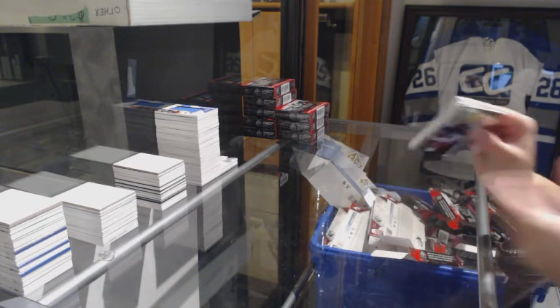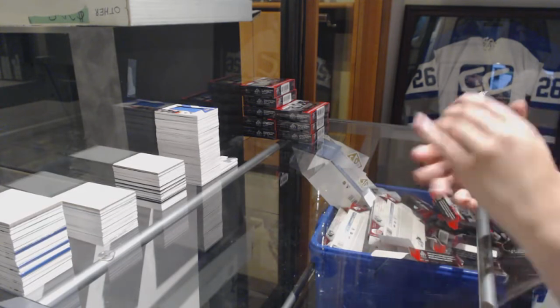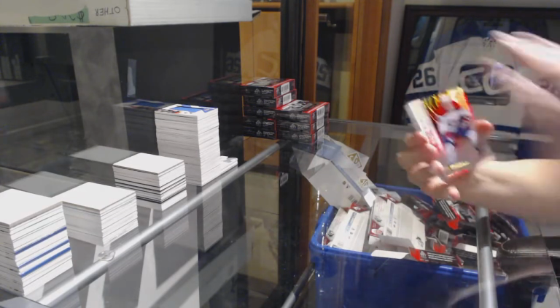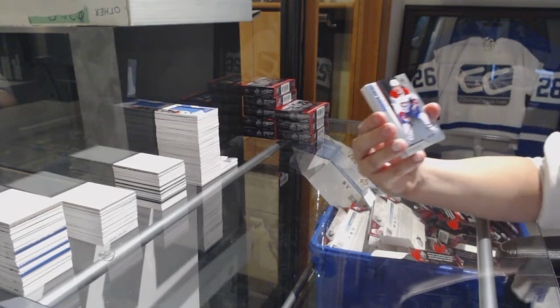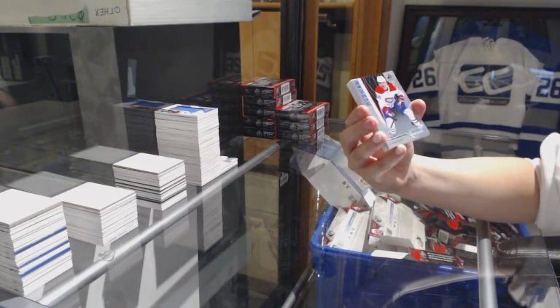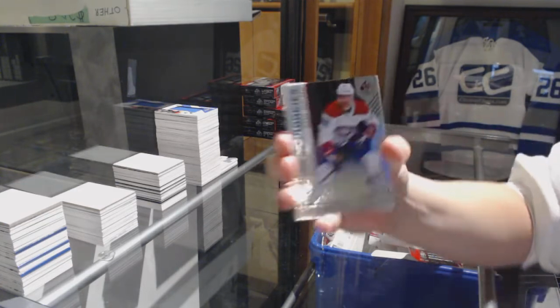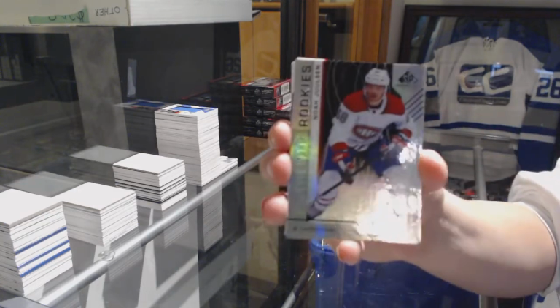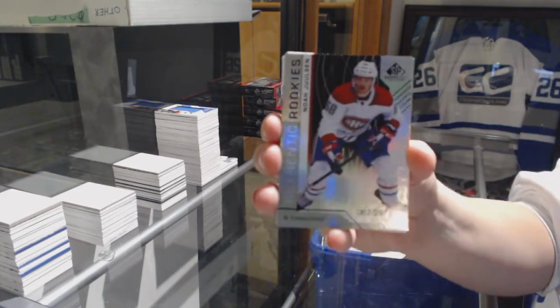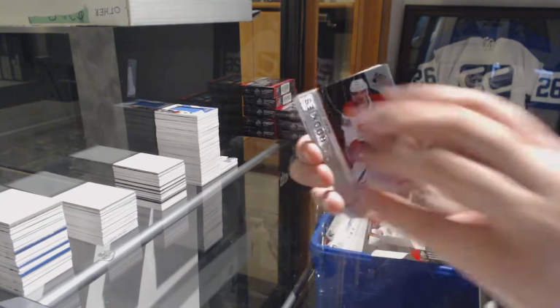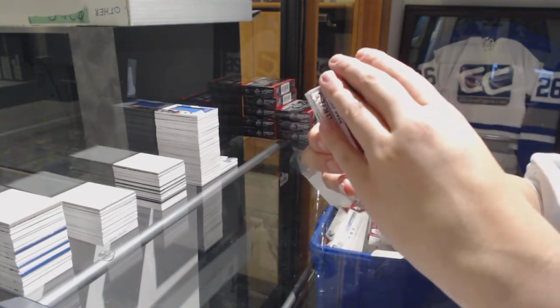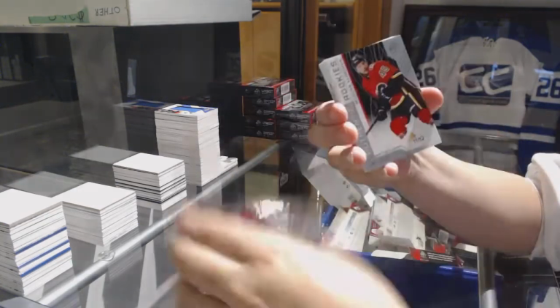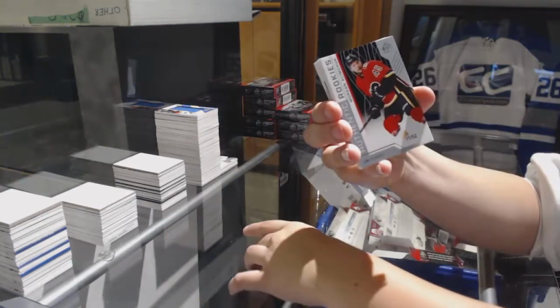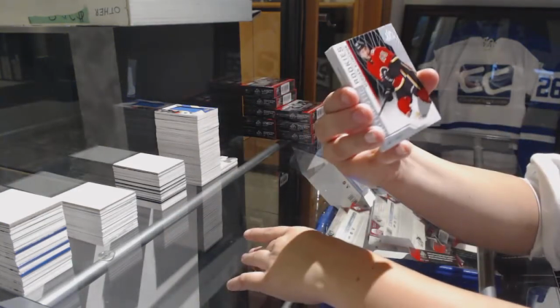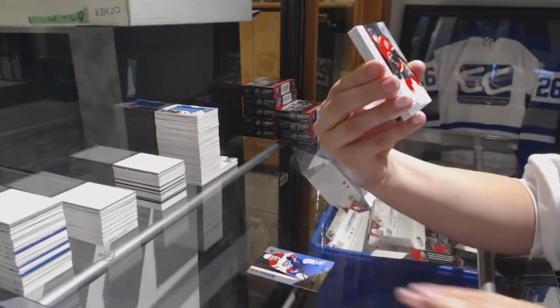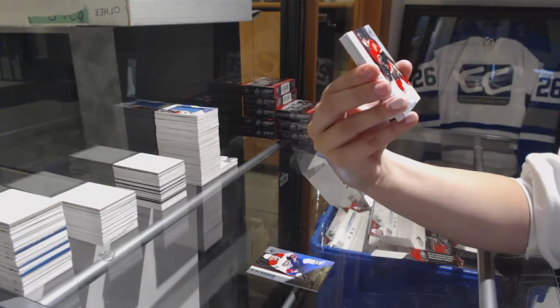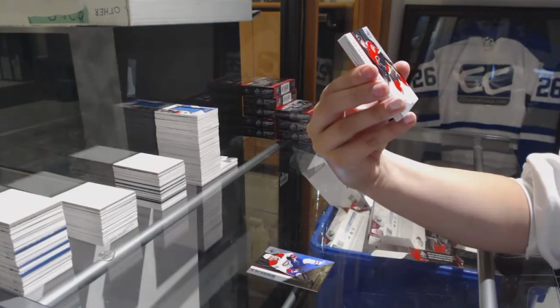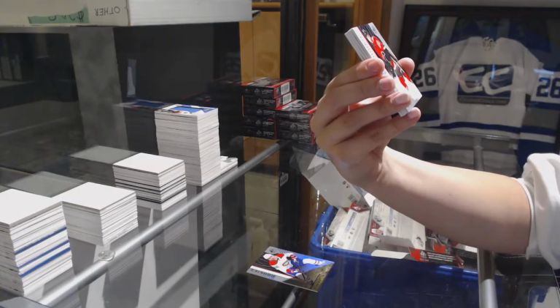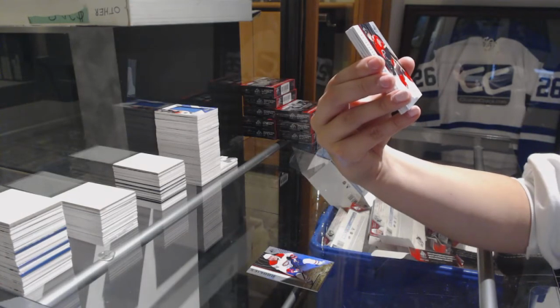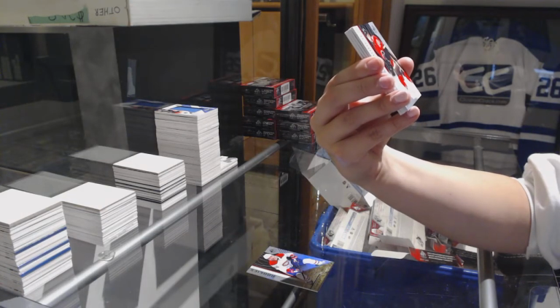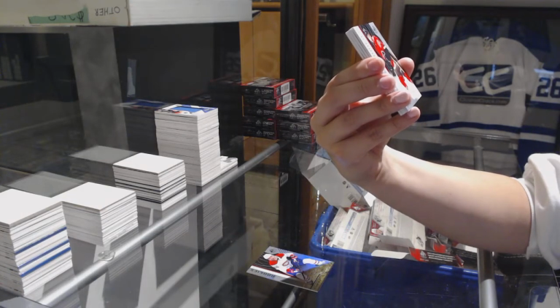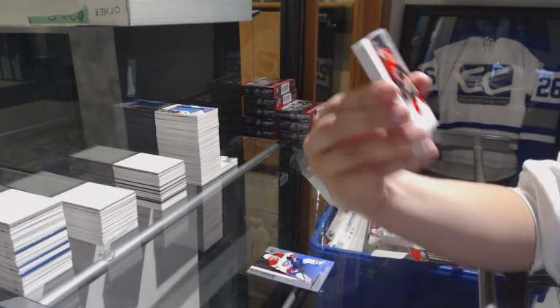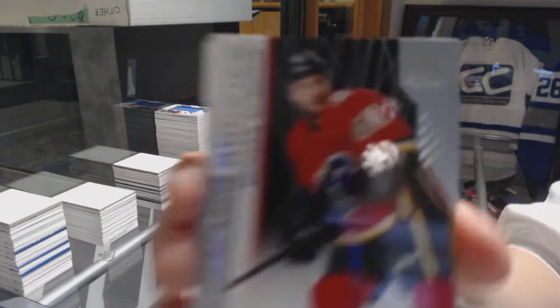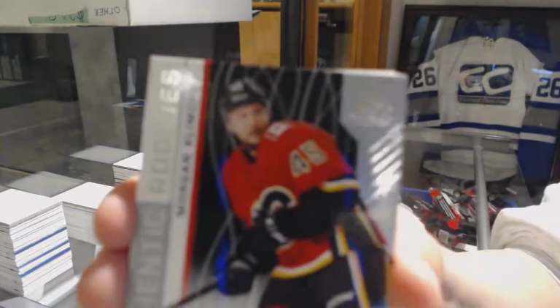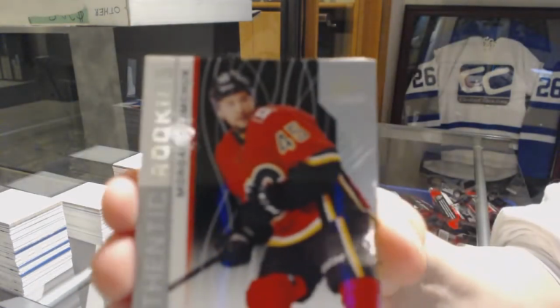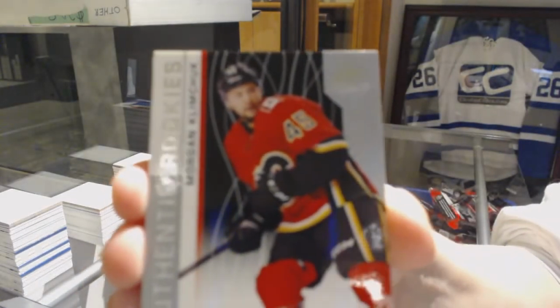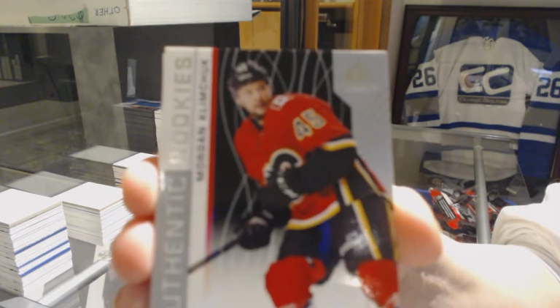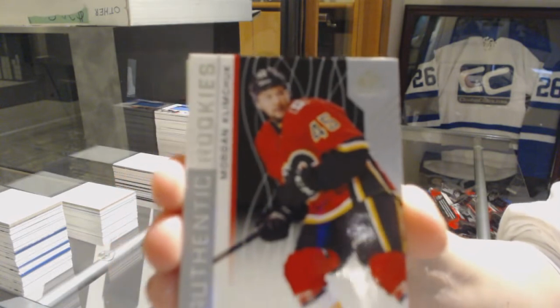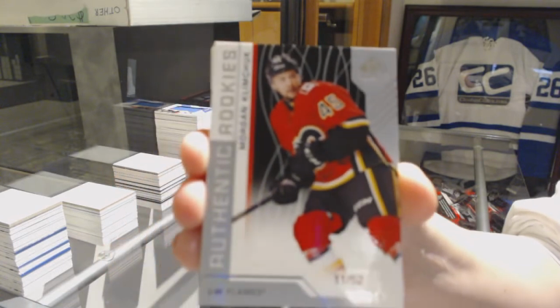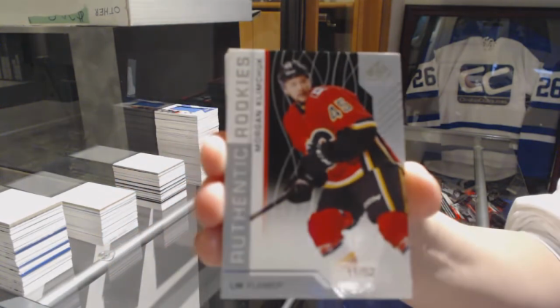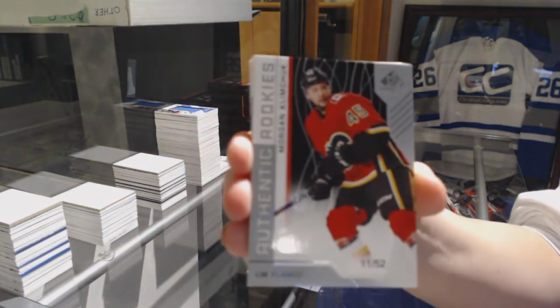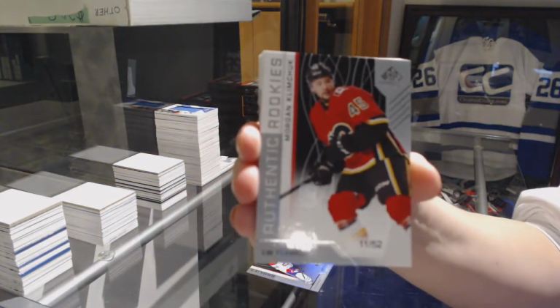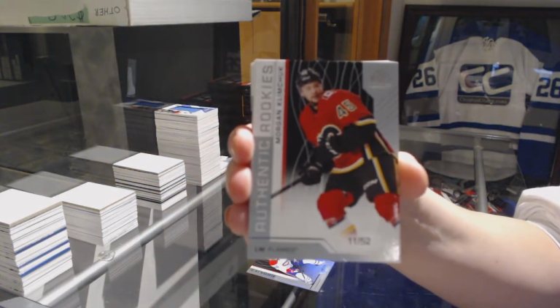We've got number to 297 for the Montreal Canadiens, Noah Juulsen. We've got a rookie card number to 52 for the Calgary Flames, Morgan Klimchuk.